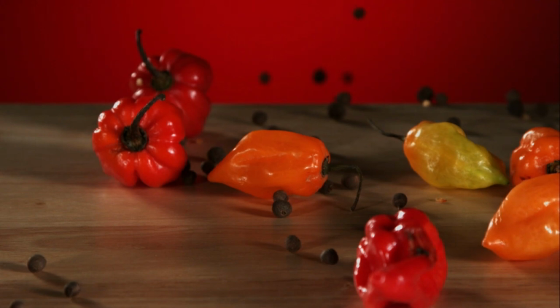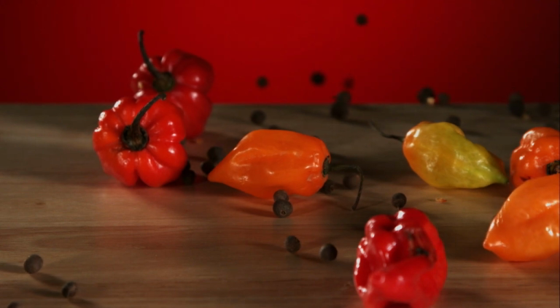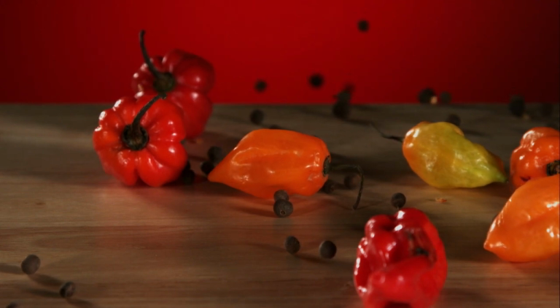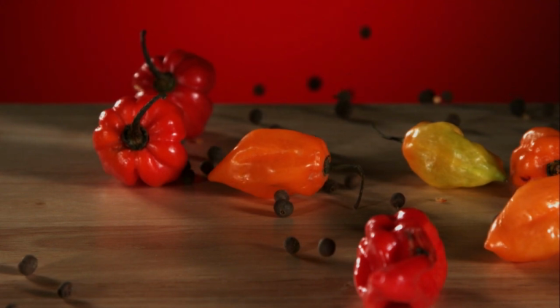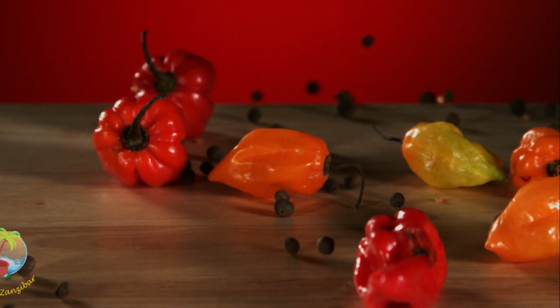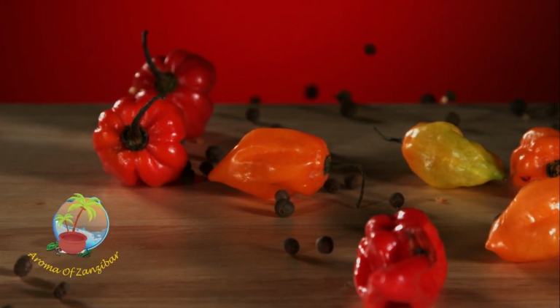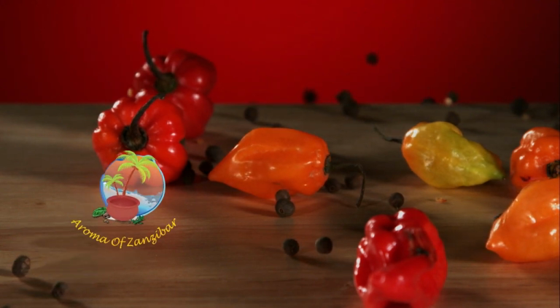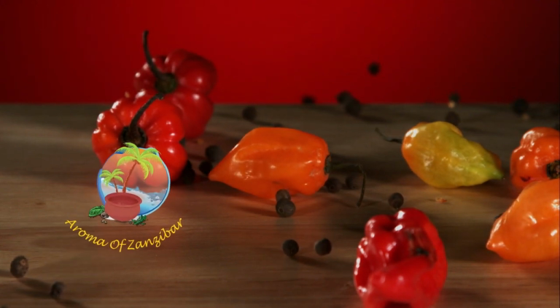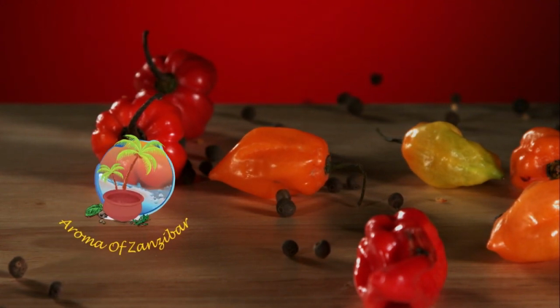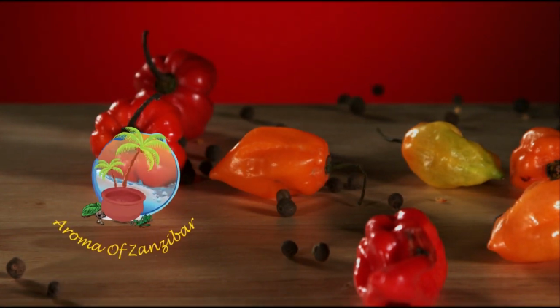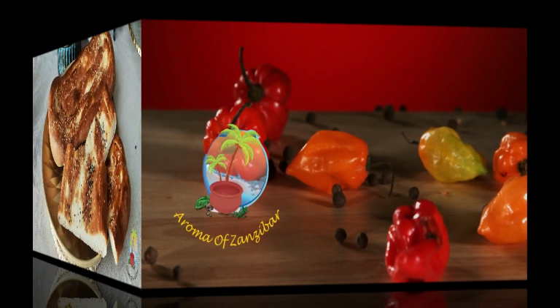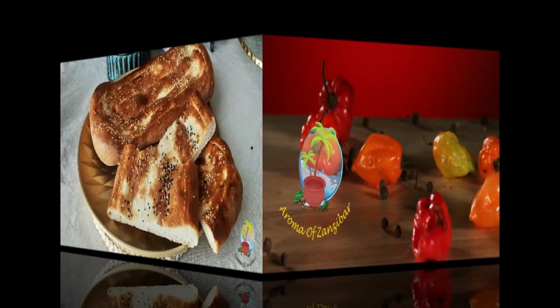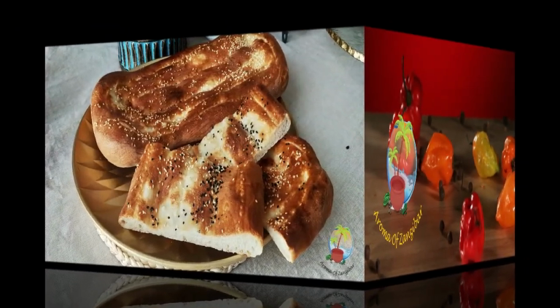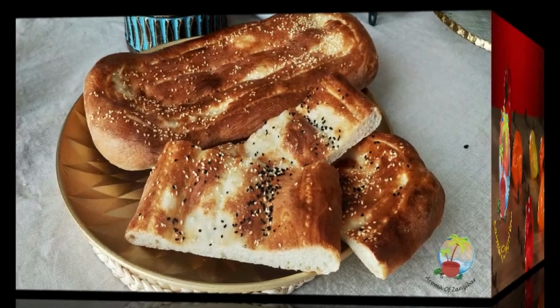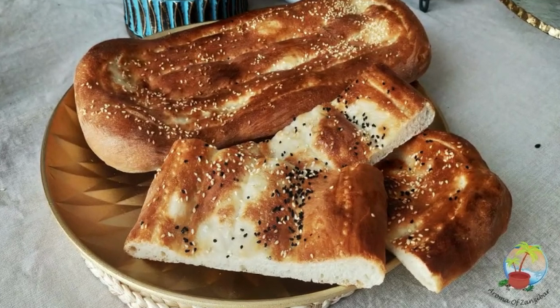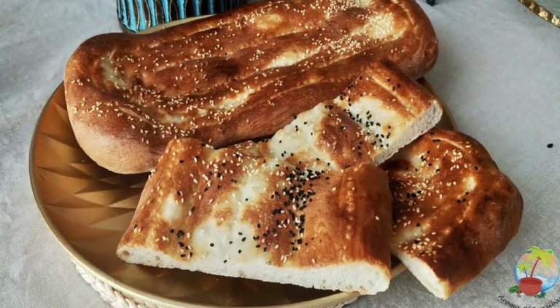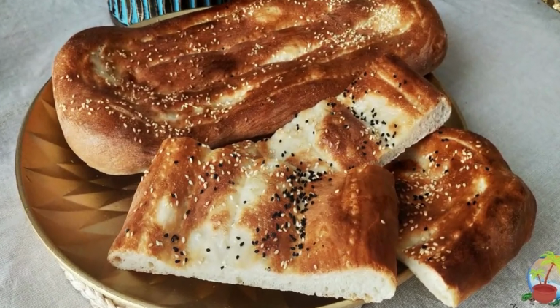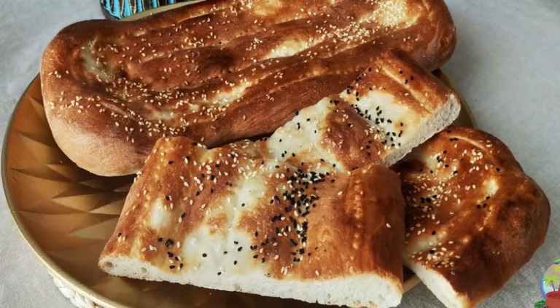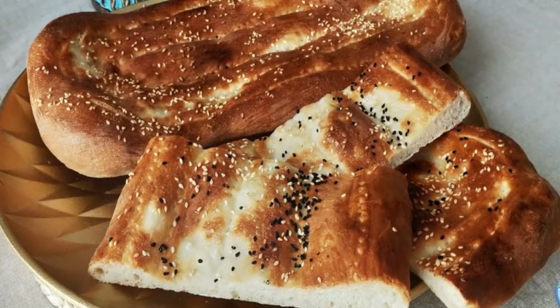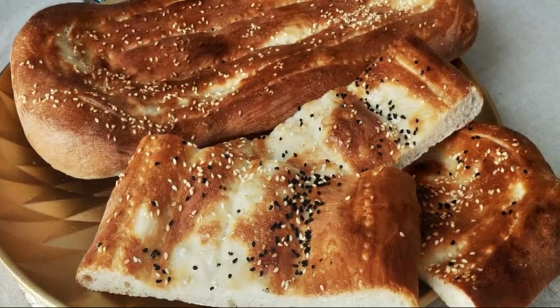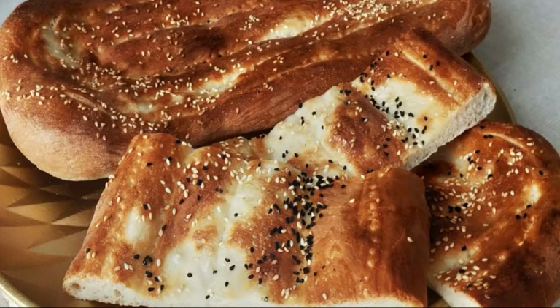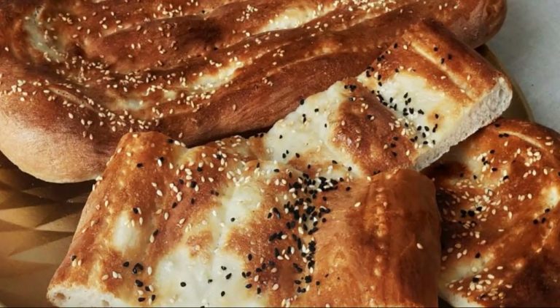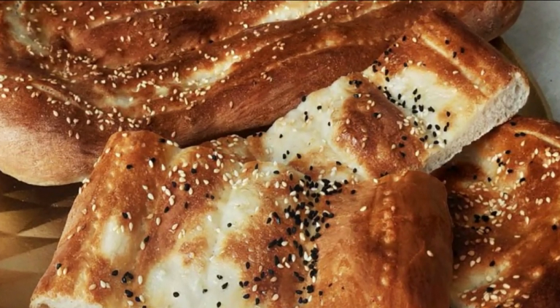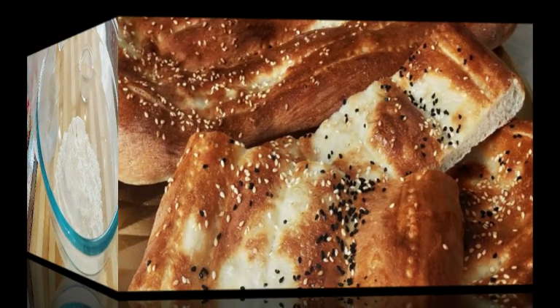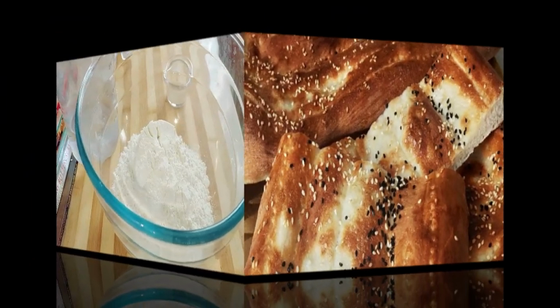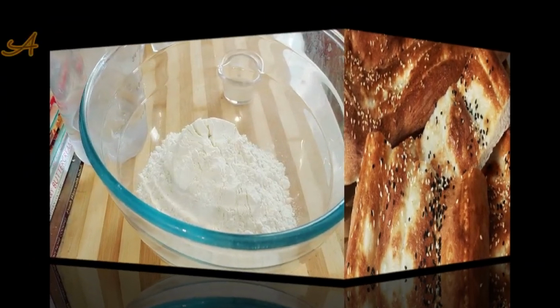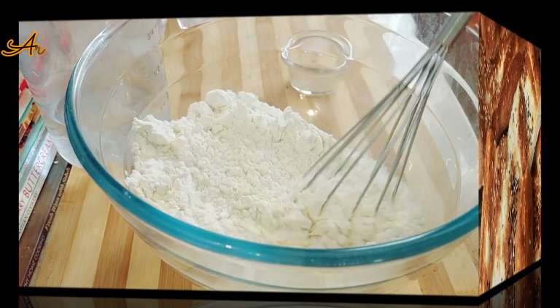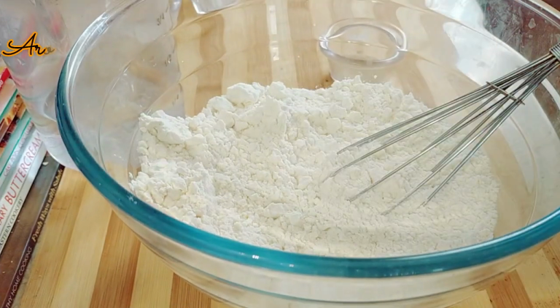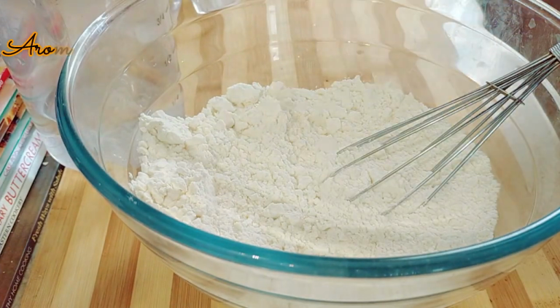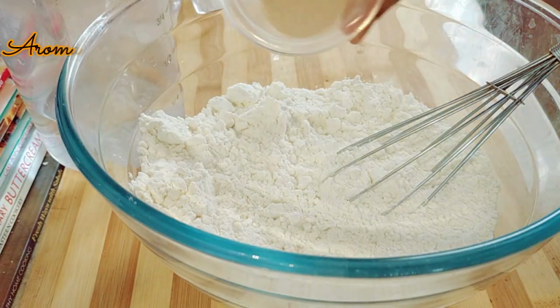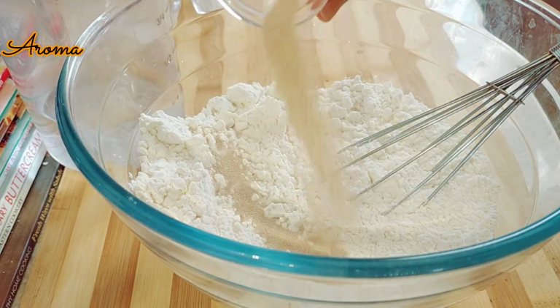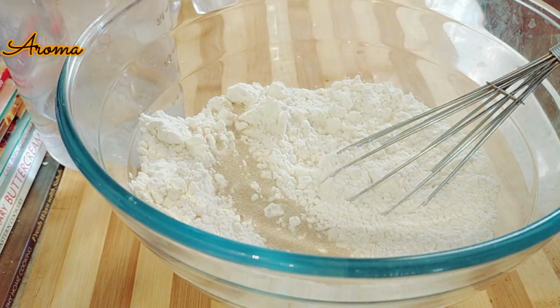Assalamu alaikum, welcome to Aroma Umzan Ziba's kitchen. Today we are going to be making this beautiful delicious Persian flatbread called Barbari bread.